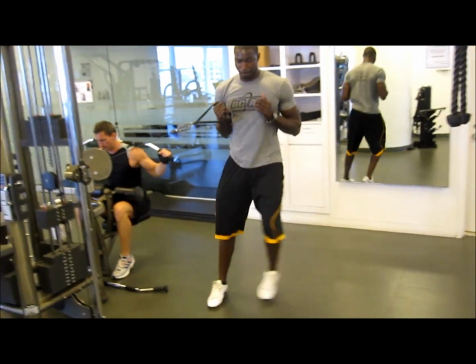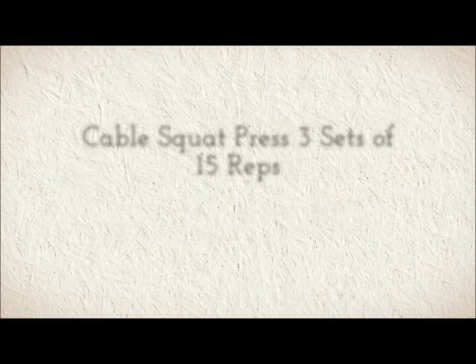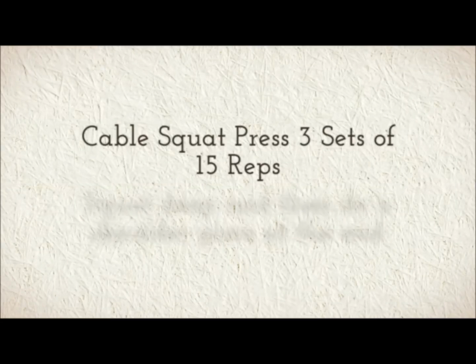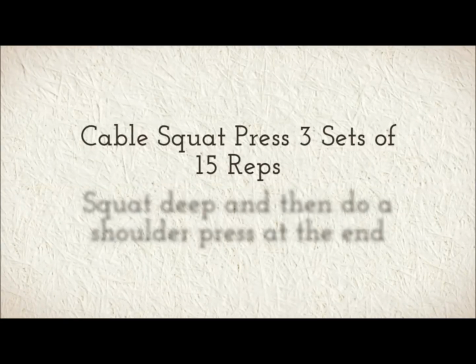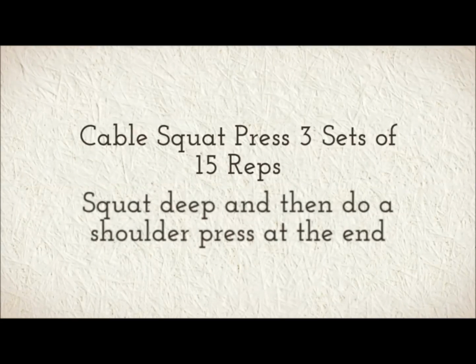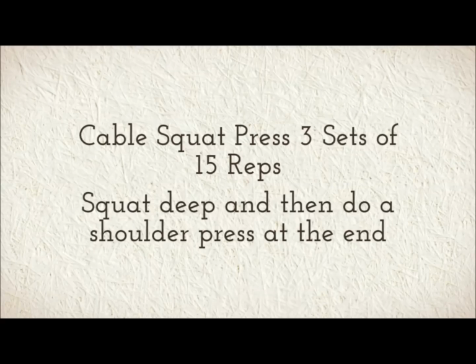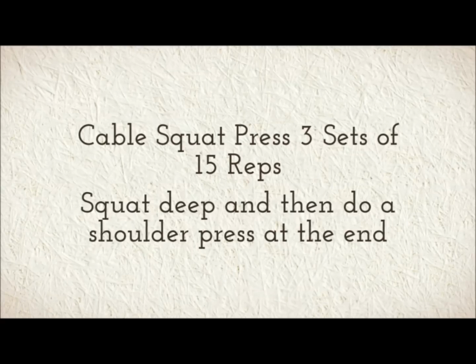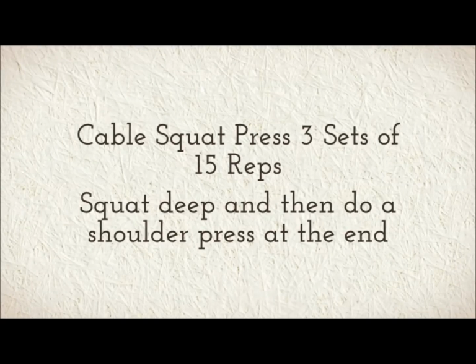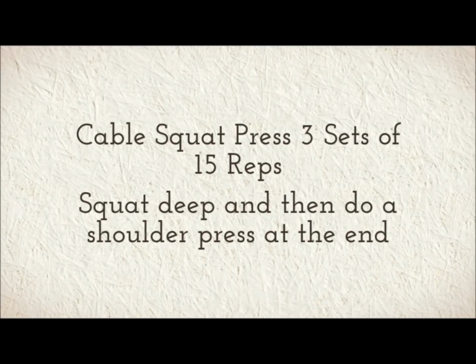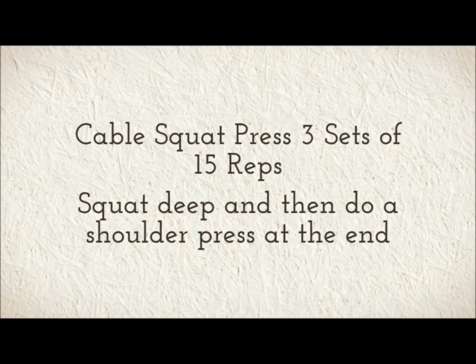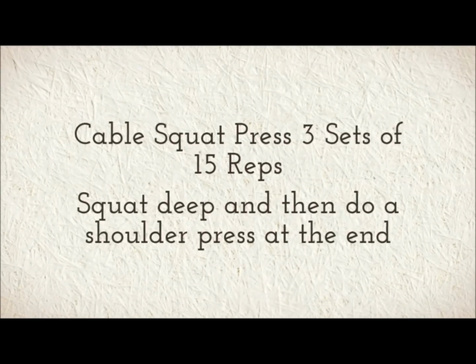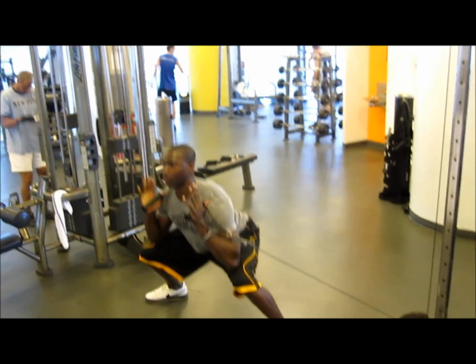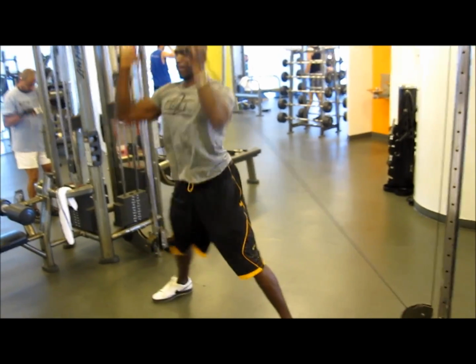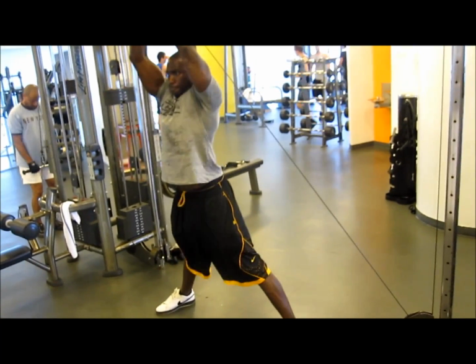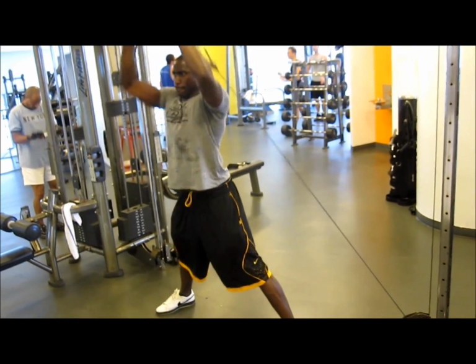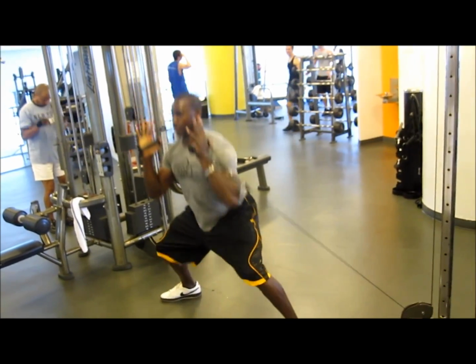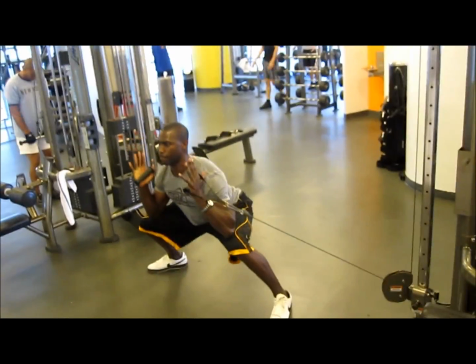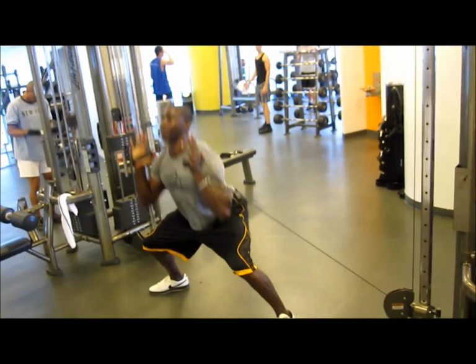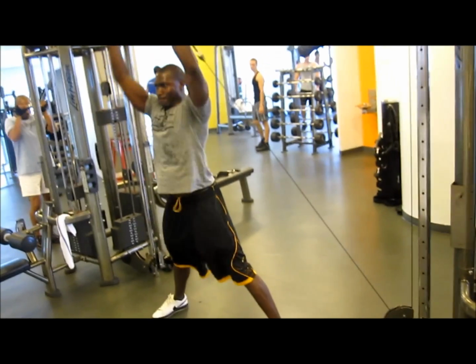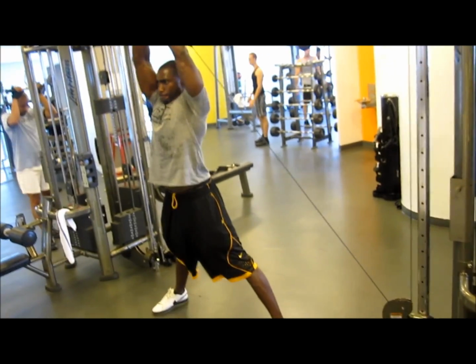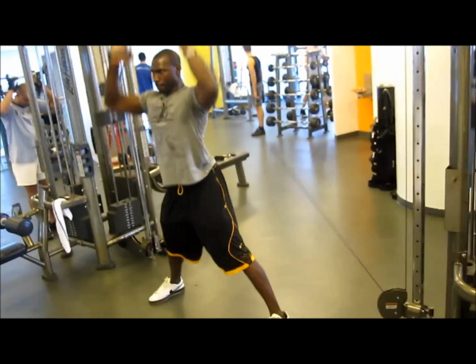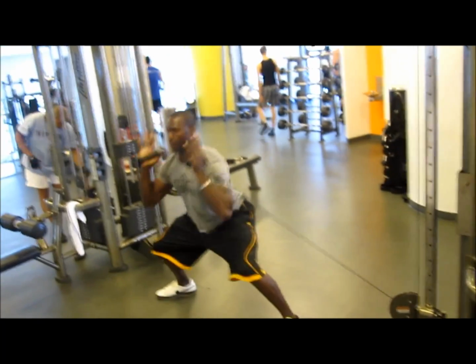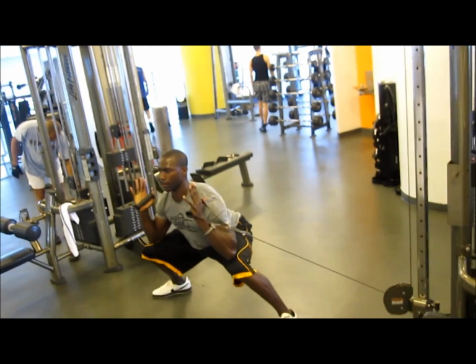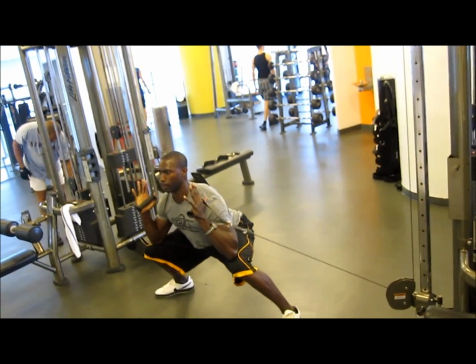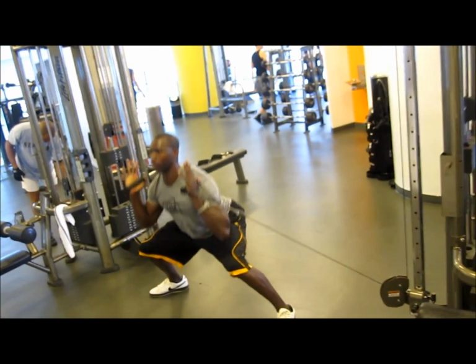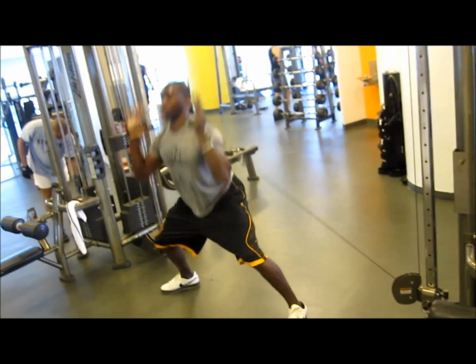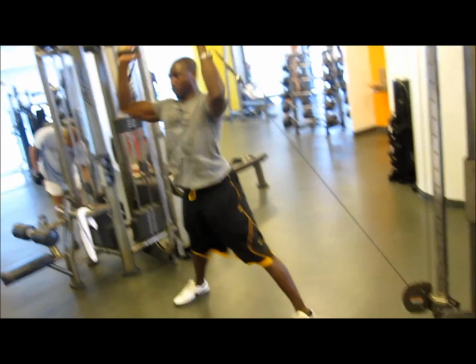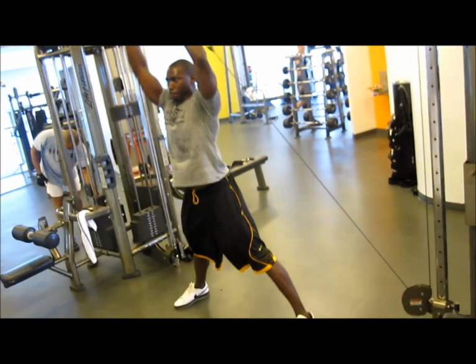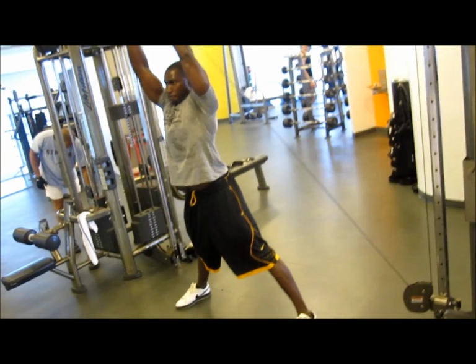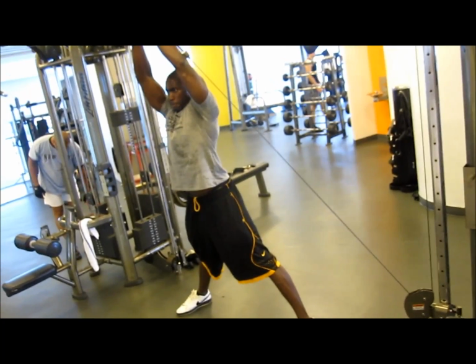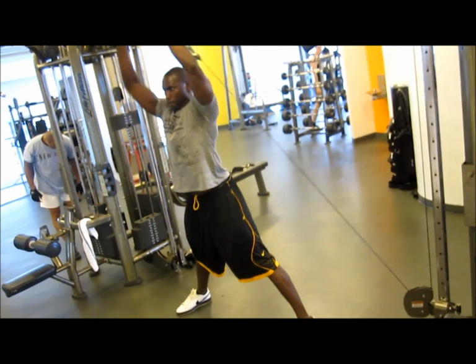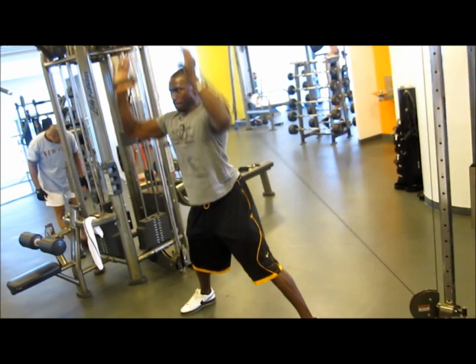Next is going to be the cable squat press. Three sets of 15 reps. You want to squat deep and then do a shoulder press at the top of the motion. This one I like because it engages the glutes as well as the shoulders. So I get deep, come up, and extend those elbows and do a shoulder press.